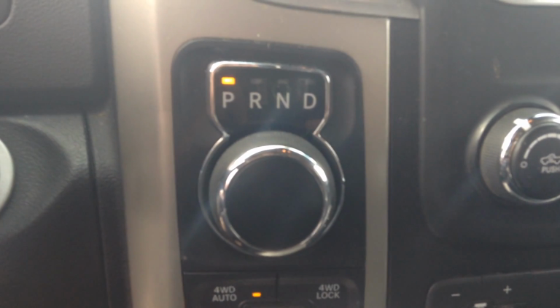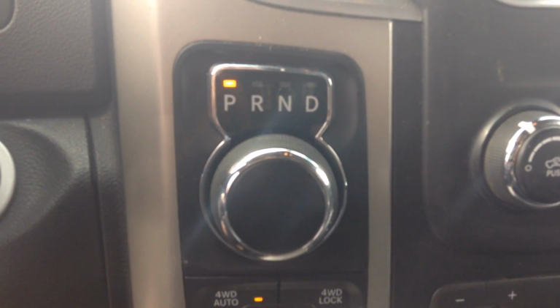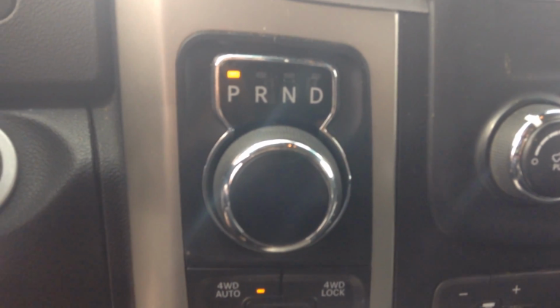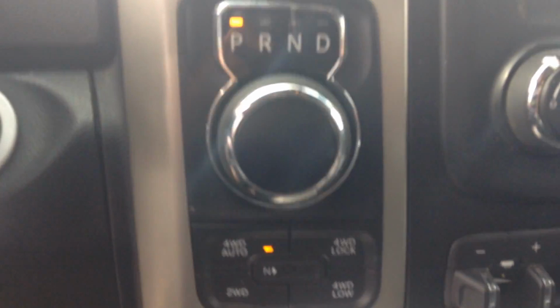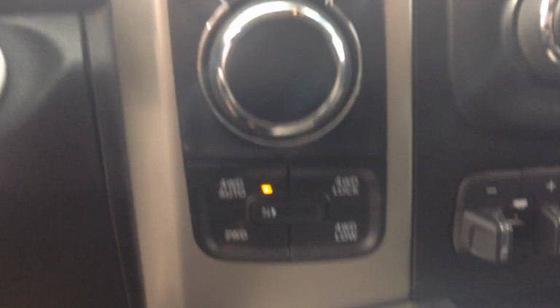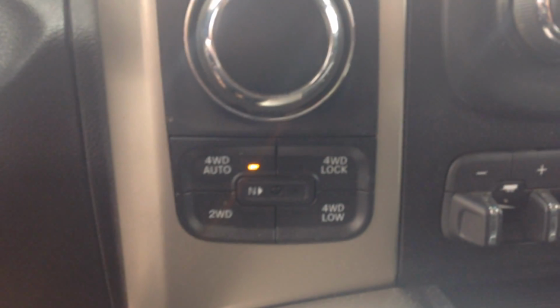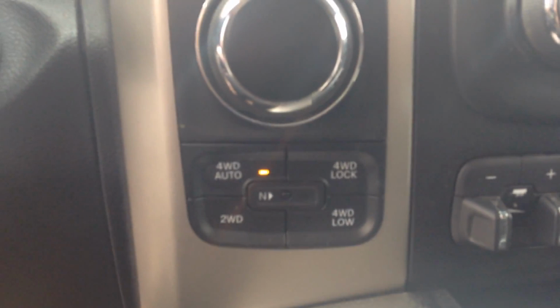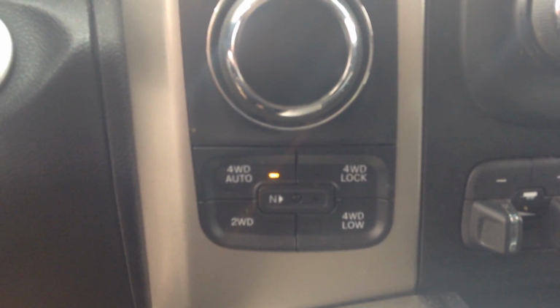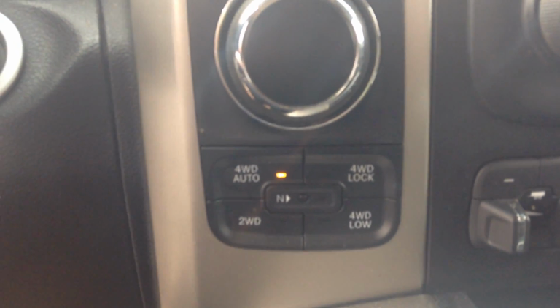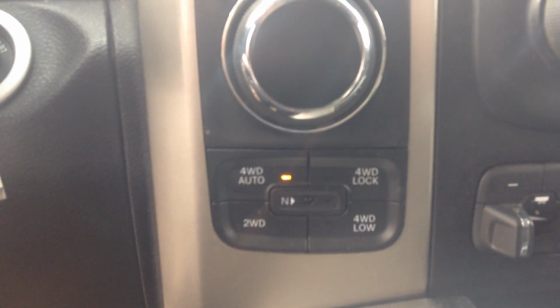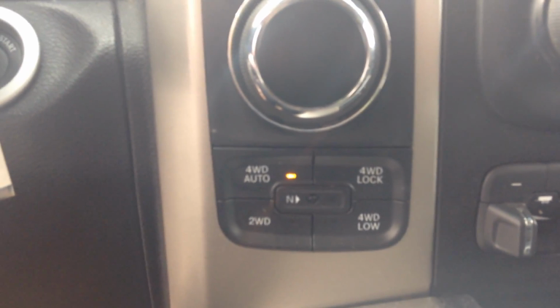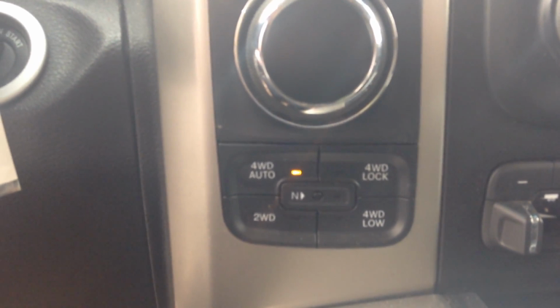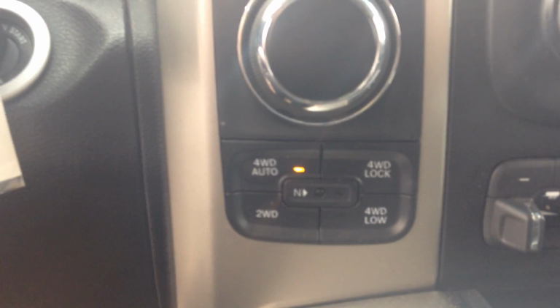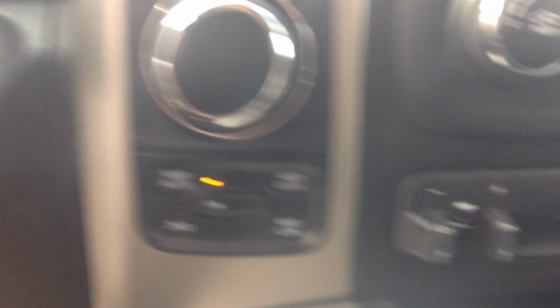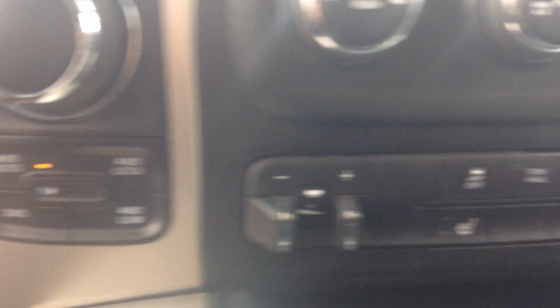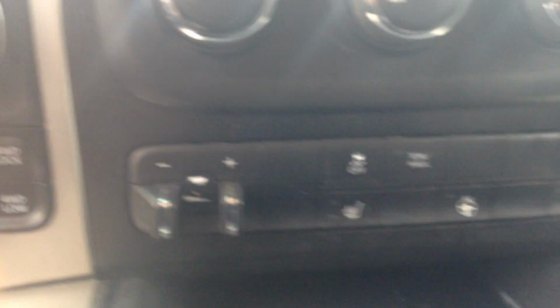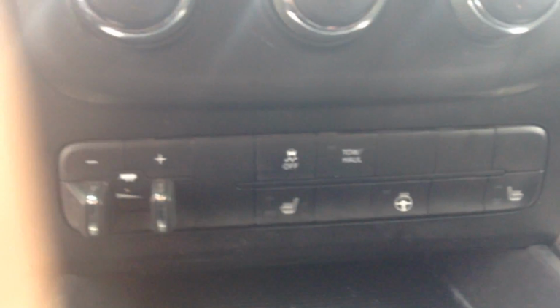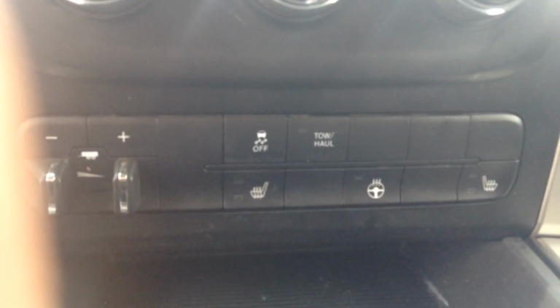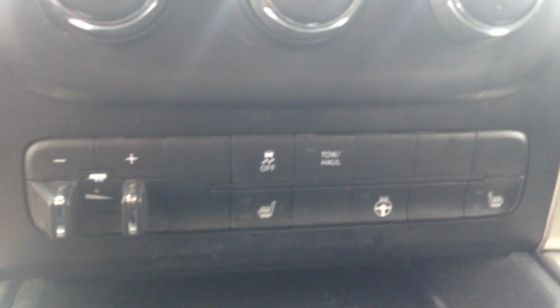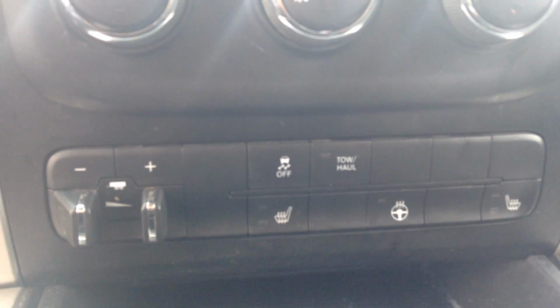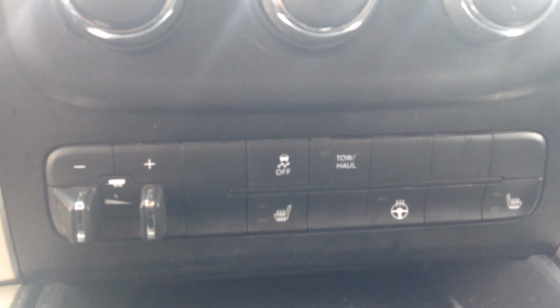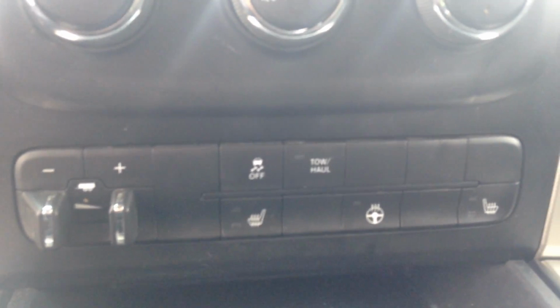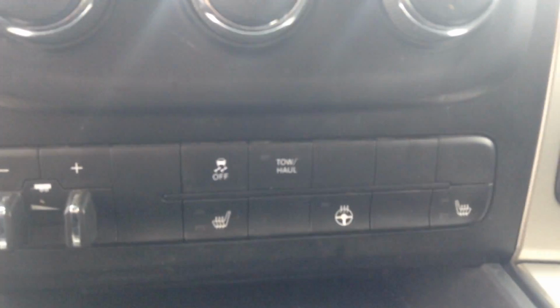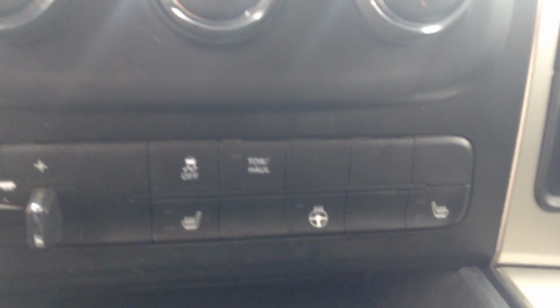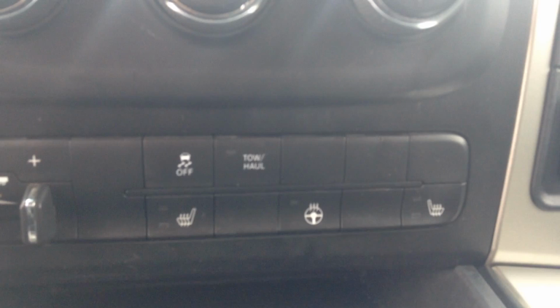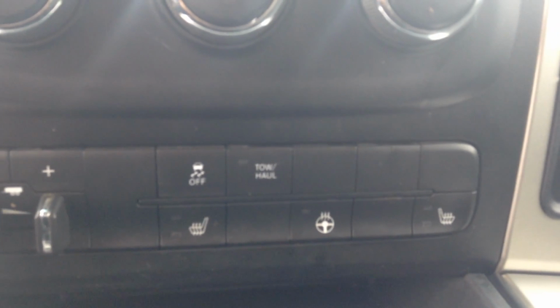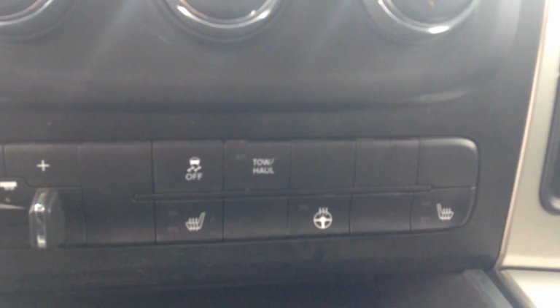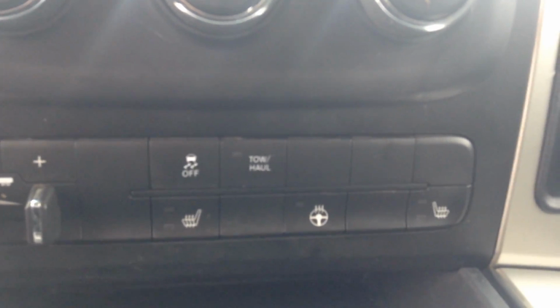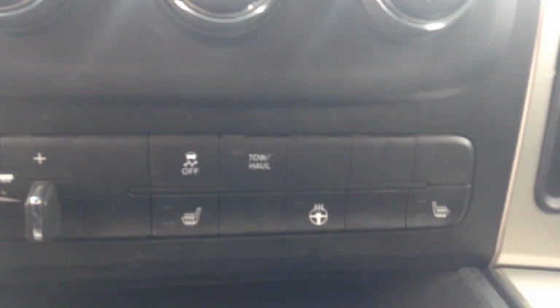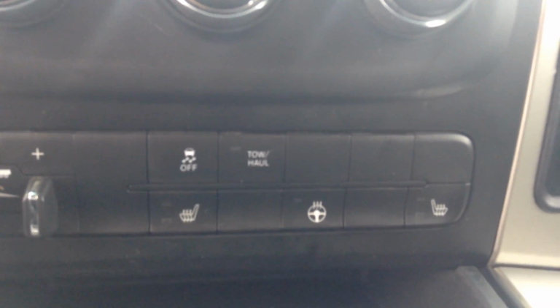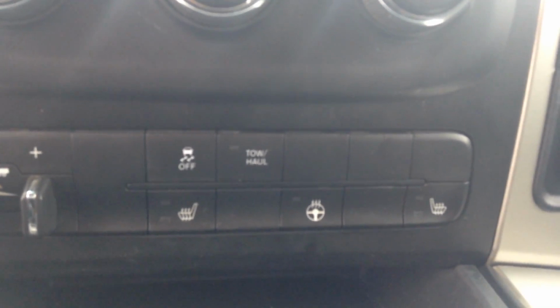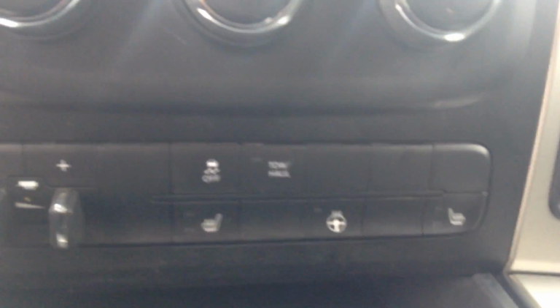This is an 8-speed. Comes with 4-wheel drive auto lock, 2-wheel drive, and 4-wheel drive low. This SLT EcoDiesel comes with your trailer brake control, traction control, tow/haul mode, heated passenger and driver seat, and heated steering wheel as well.